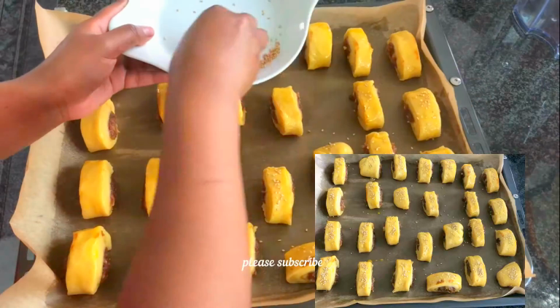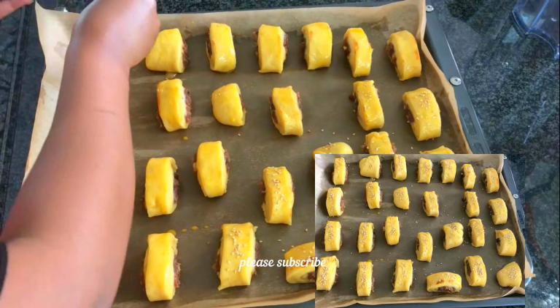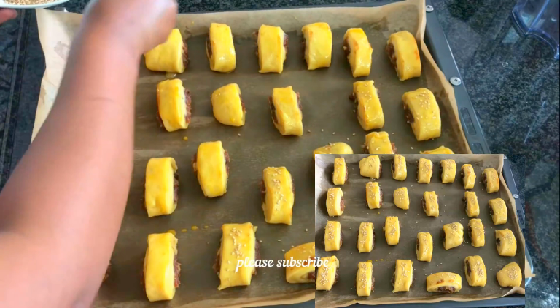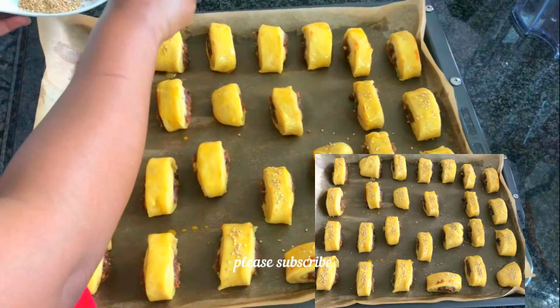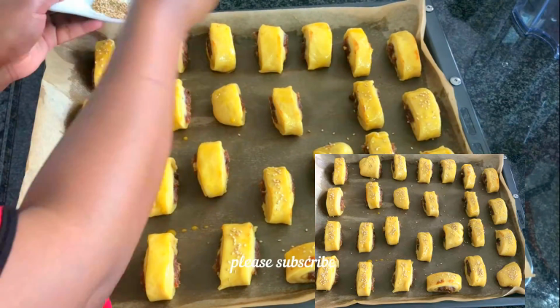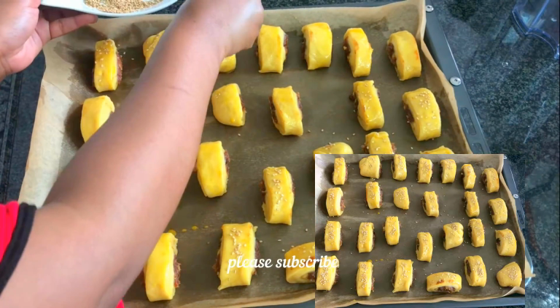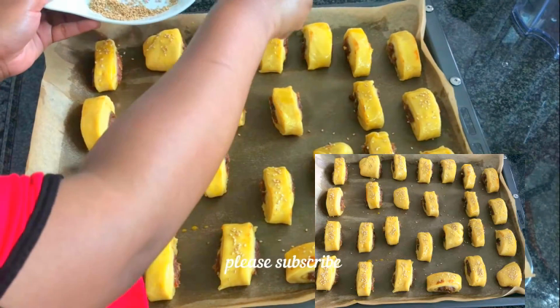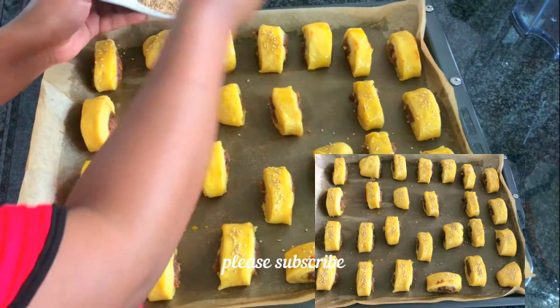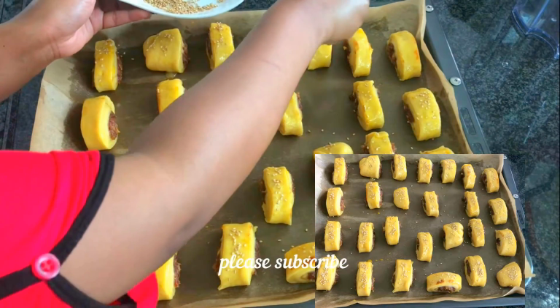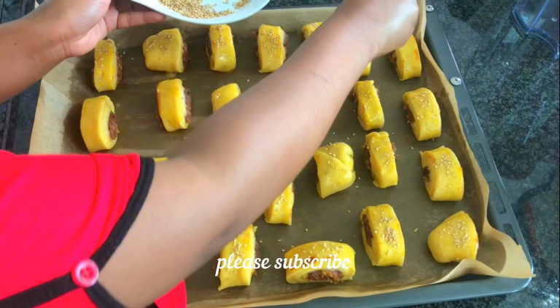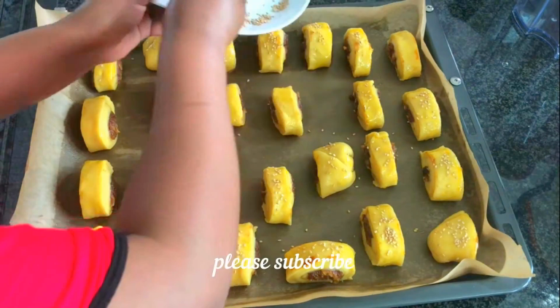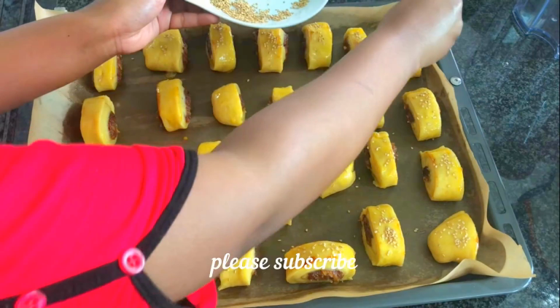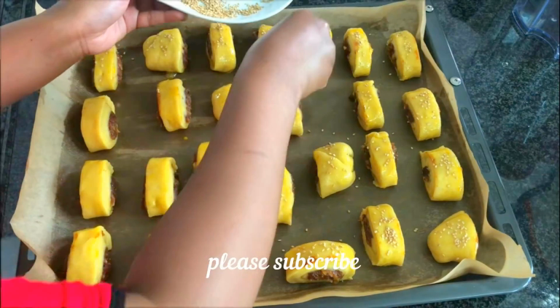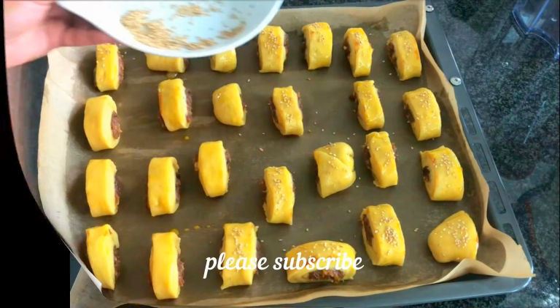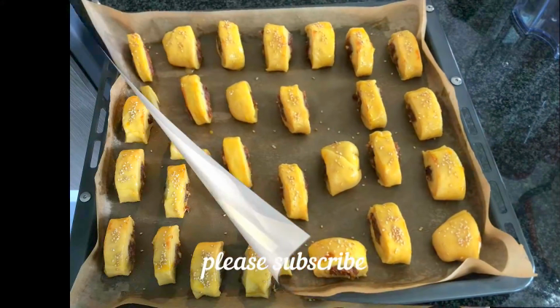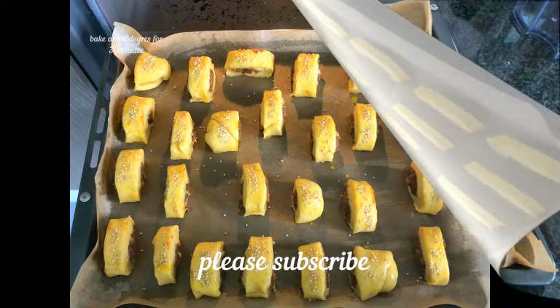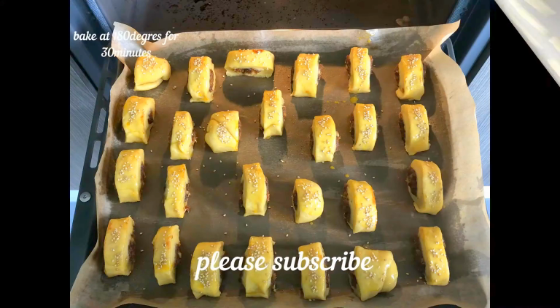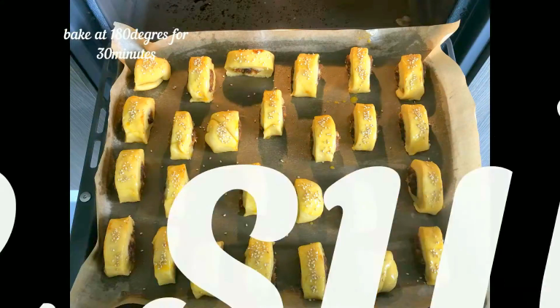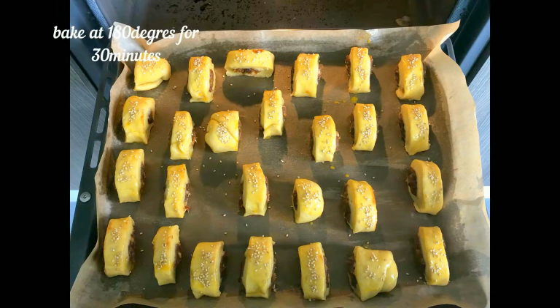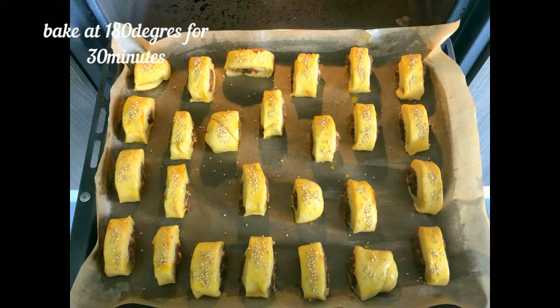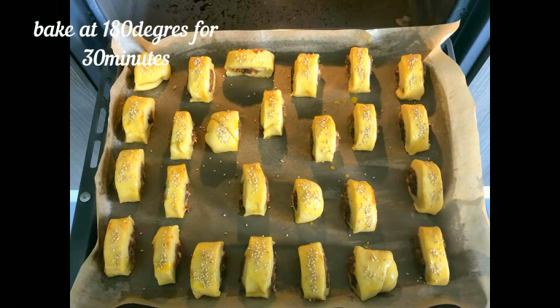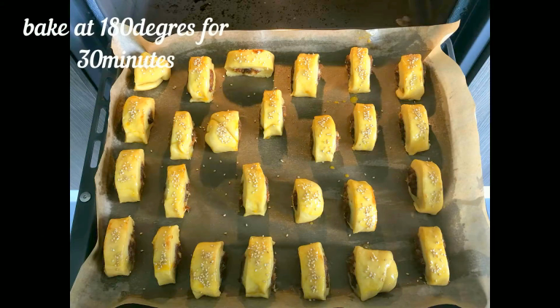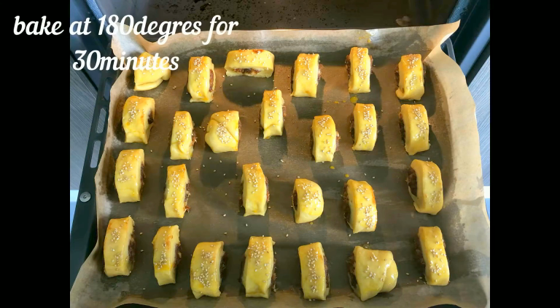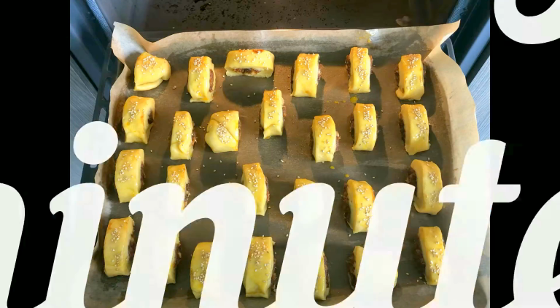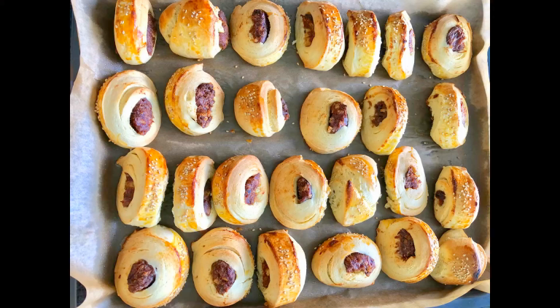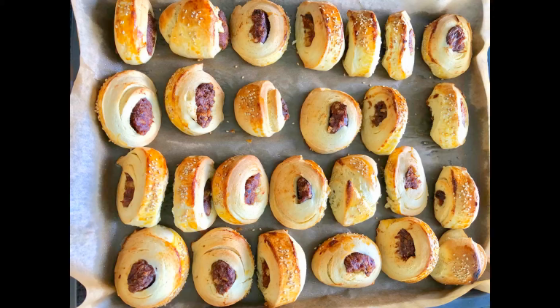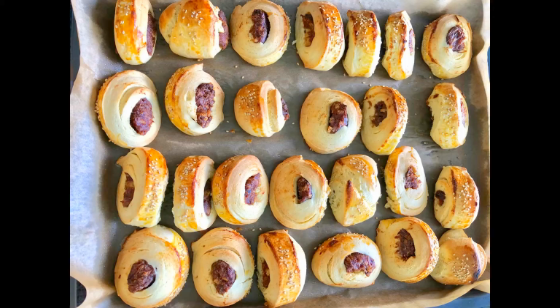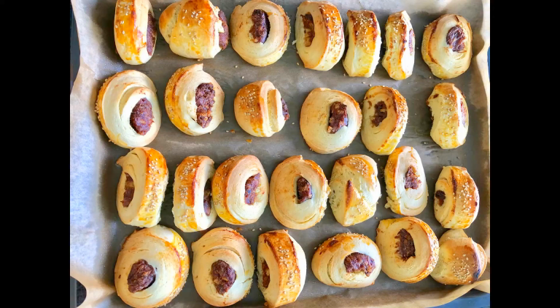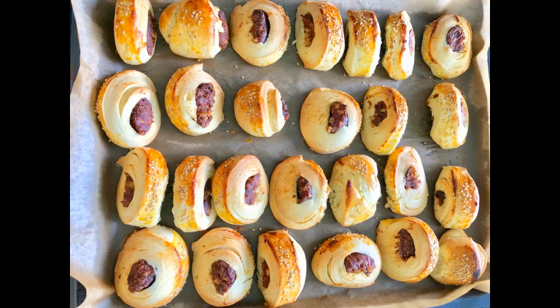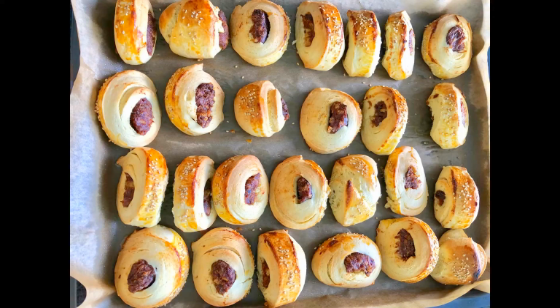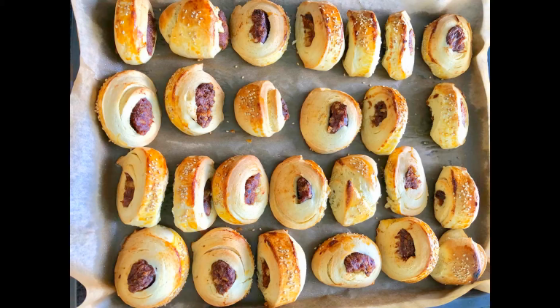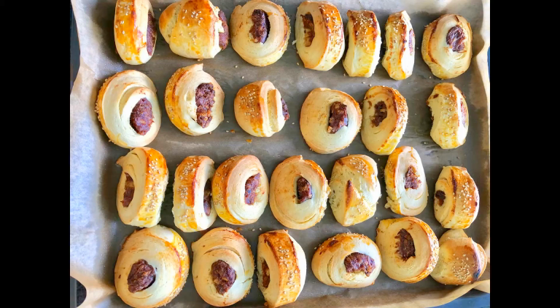Arrange the cookies in your baking pan, then bake them at 180 degrees Celsius for 30 minutes. Once they are baked, let them cool and put them in a container so that they become softer.